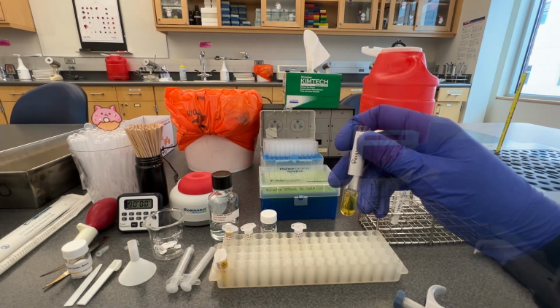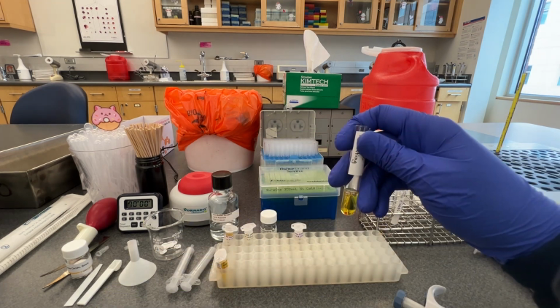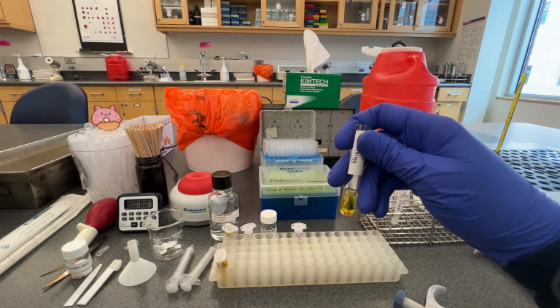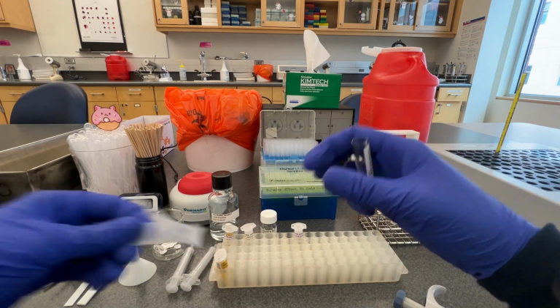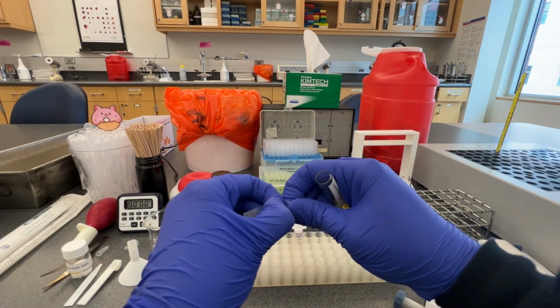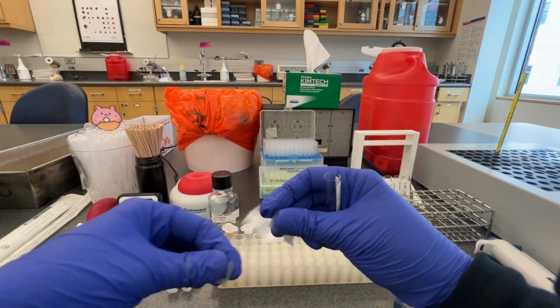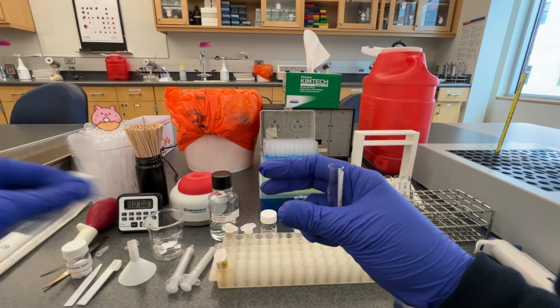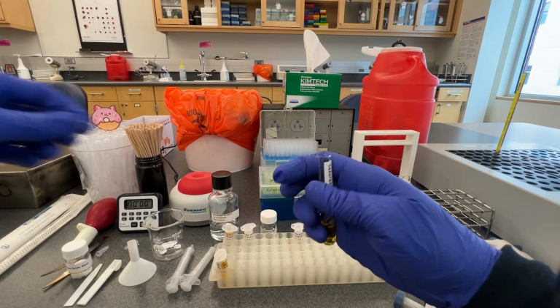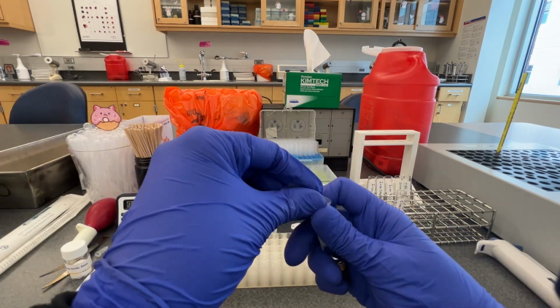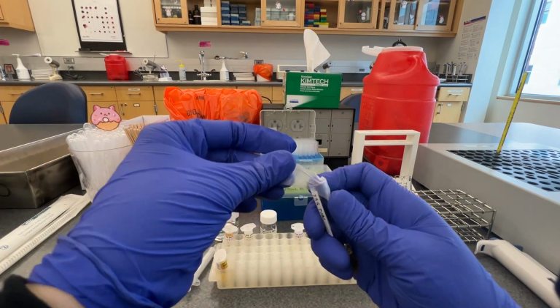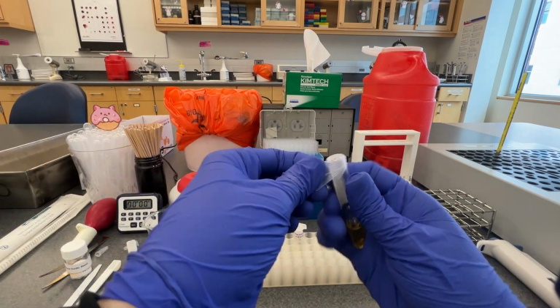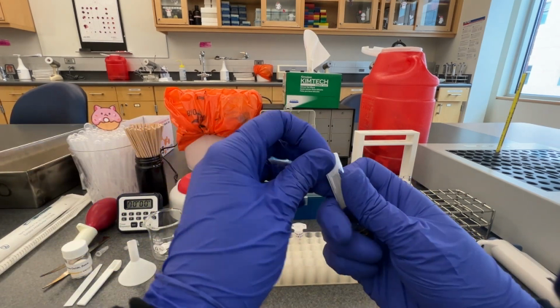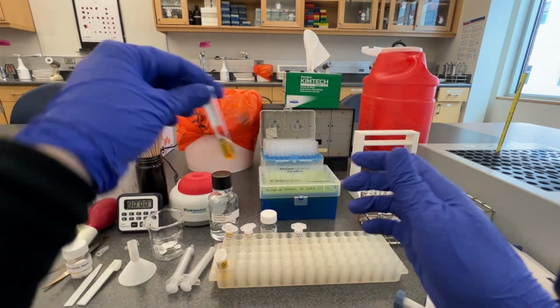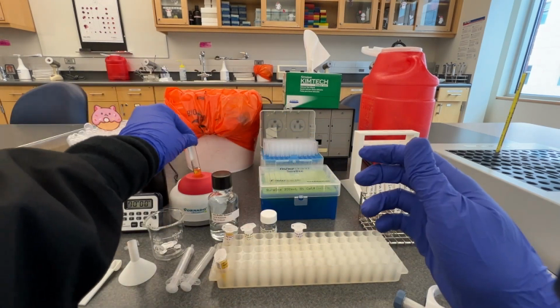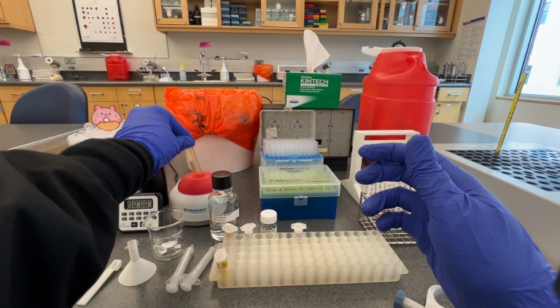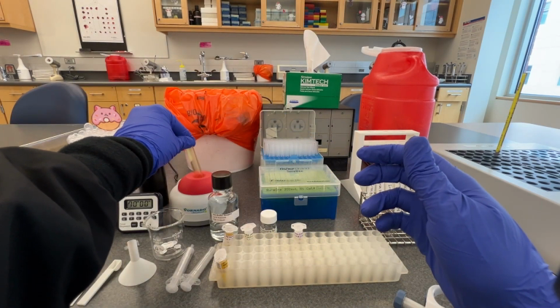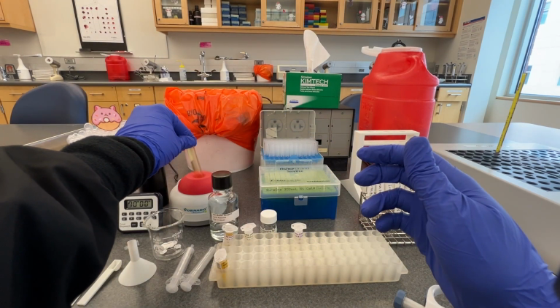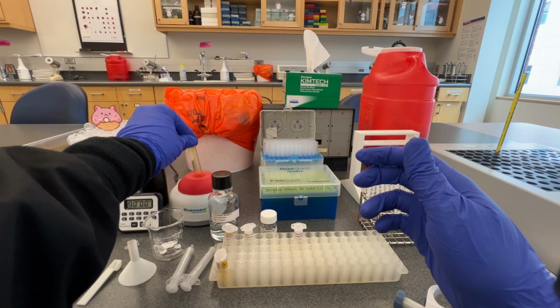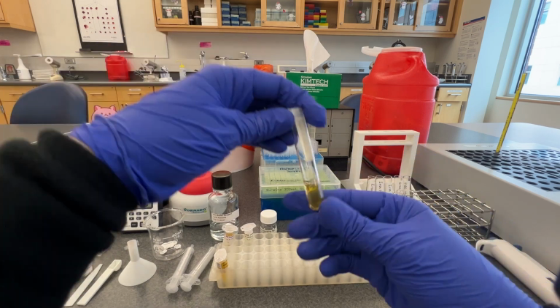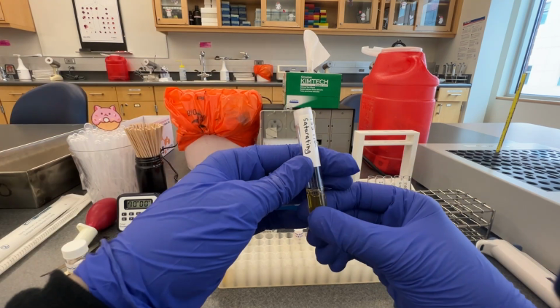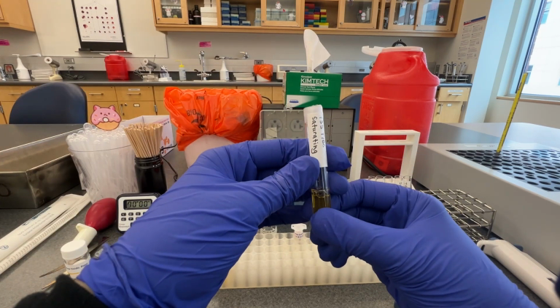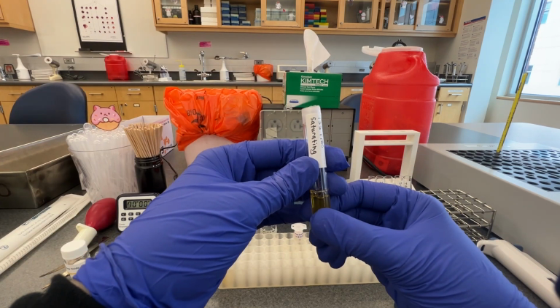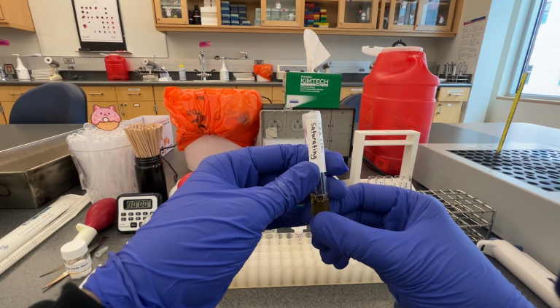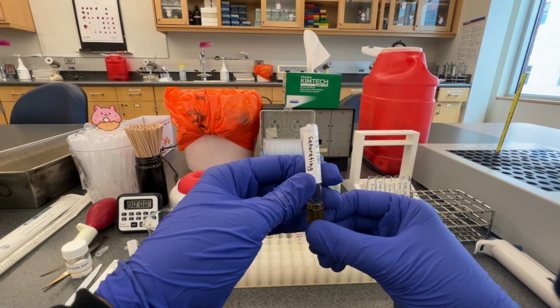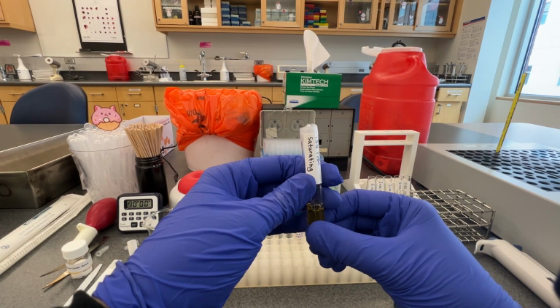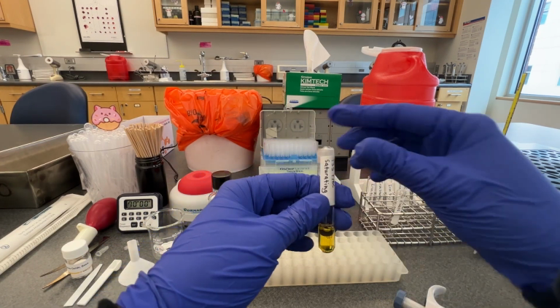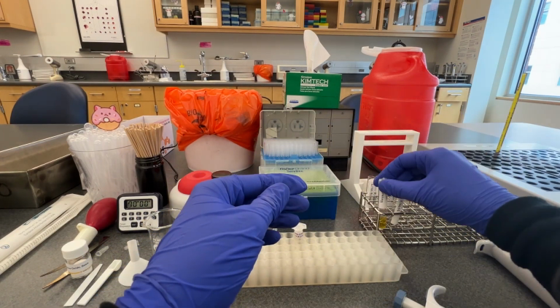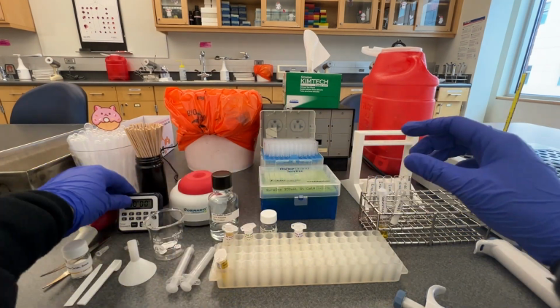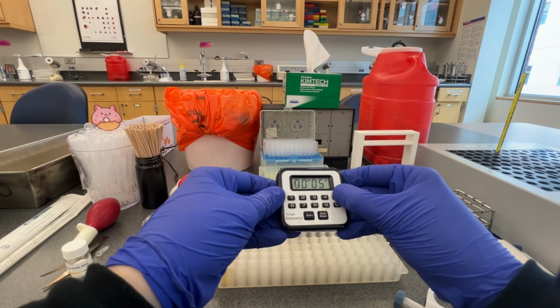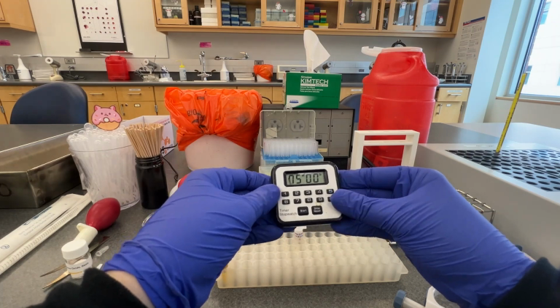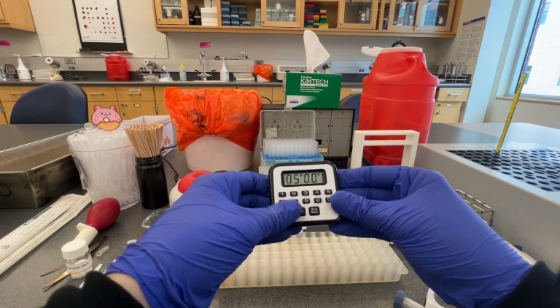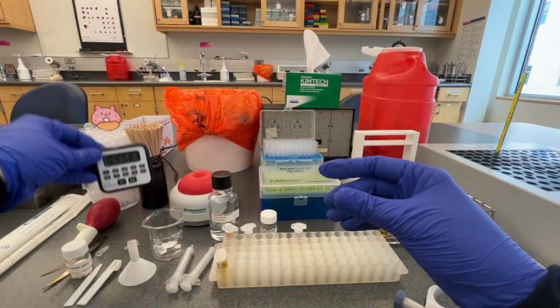The next step is to seal and vortex the TIBC saturating tube for the patient samples to ensure a homogeneous mixture. This mixture will incubate for 5 minutes to allow the iron in the saturating reagent to bind the transferrin in the patient sample.